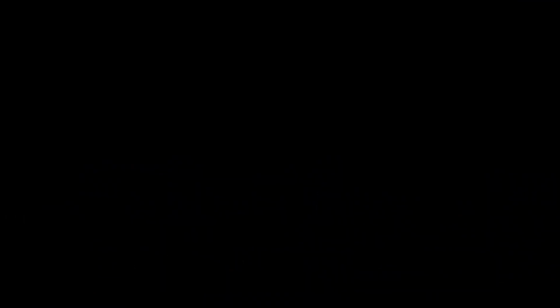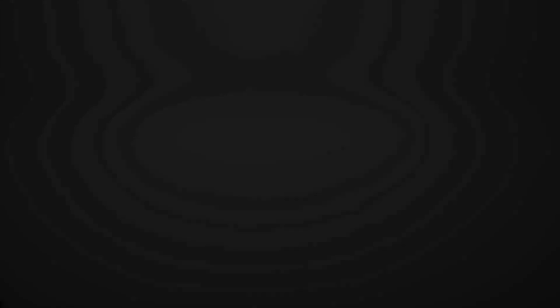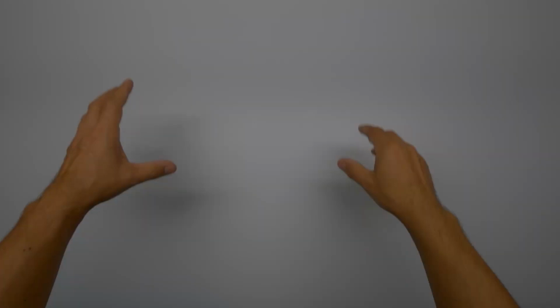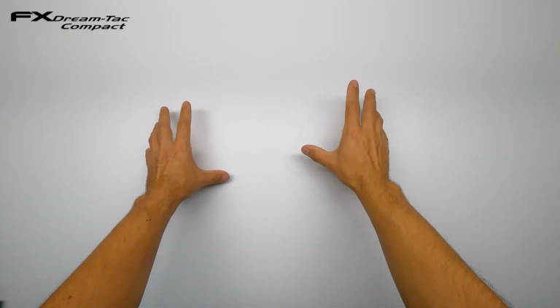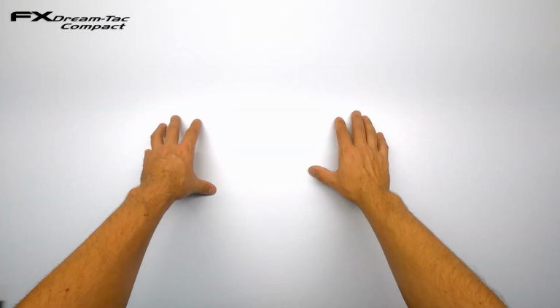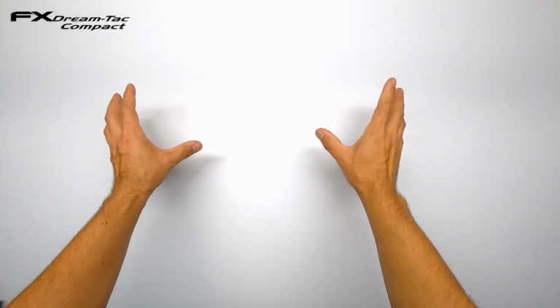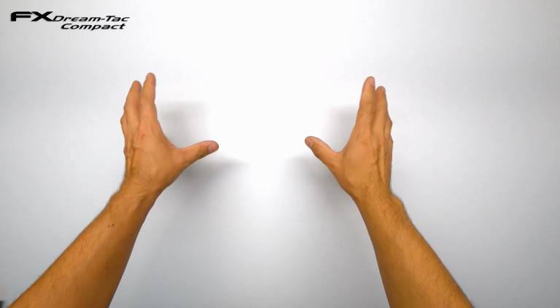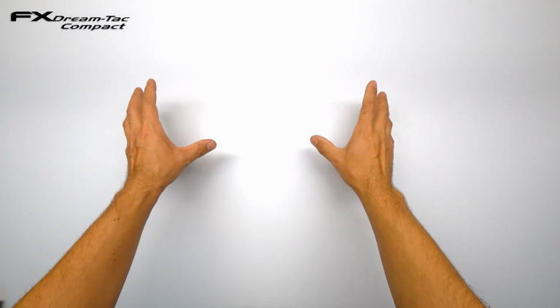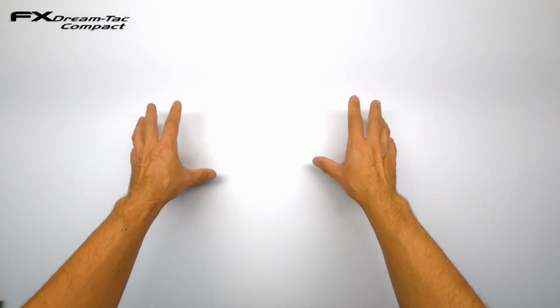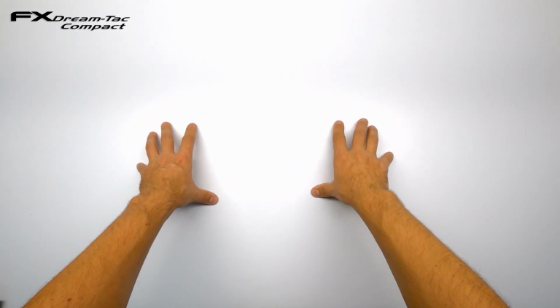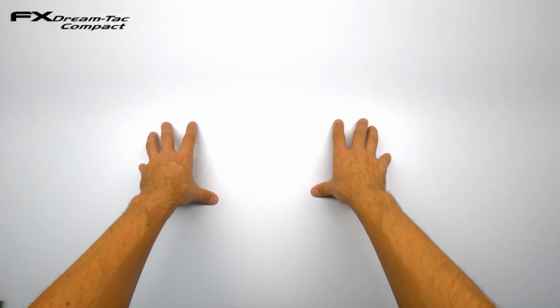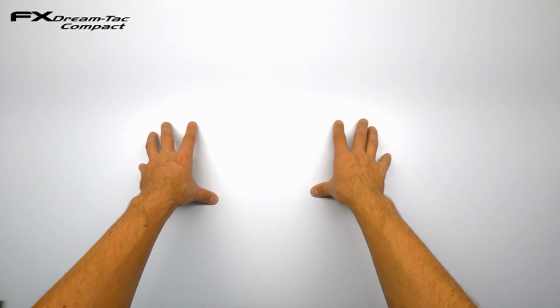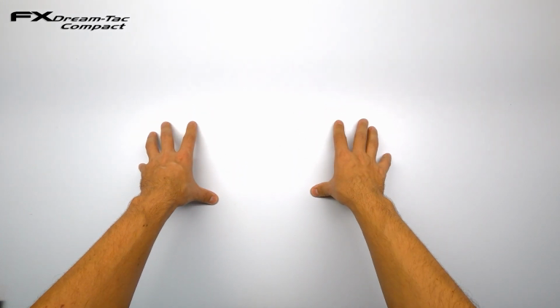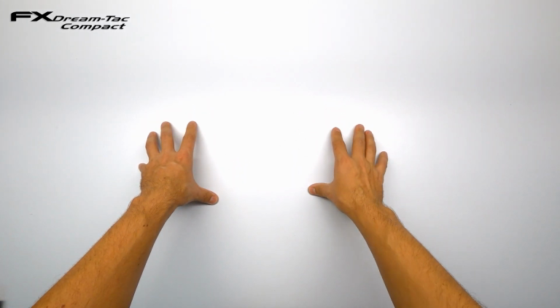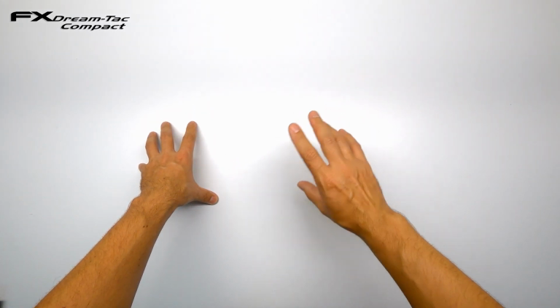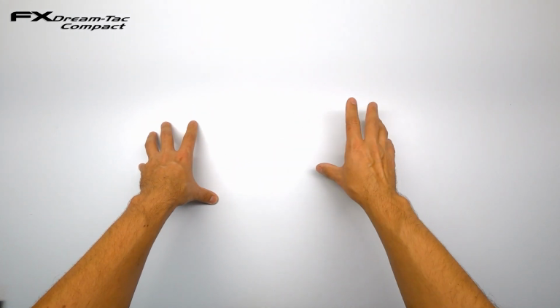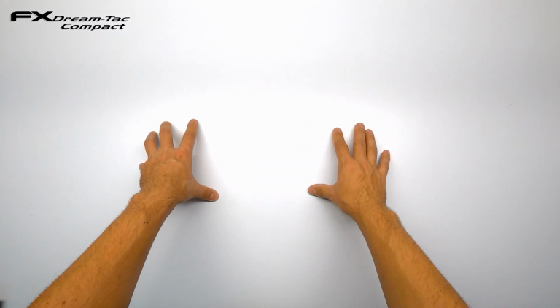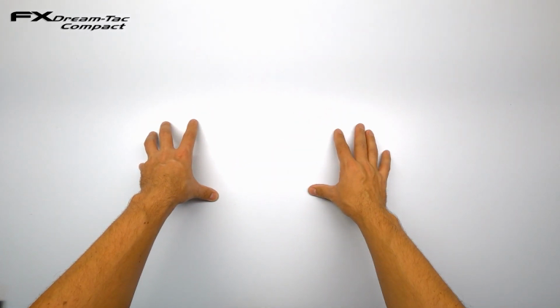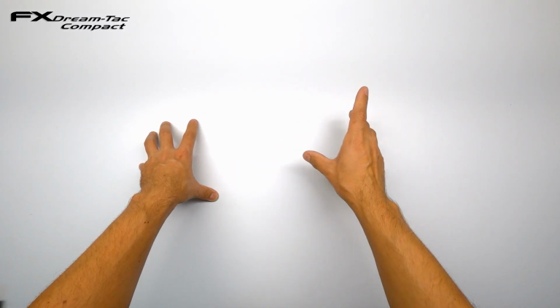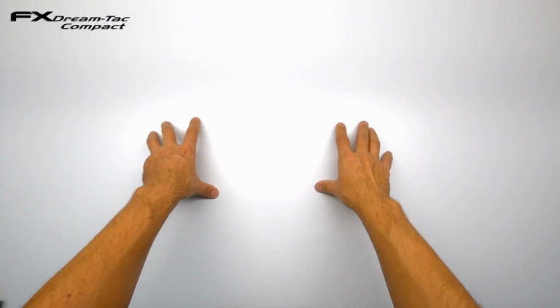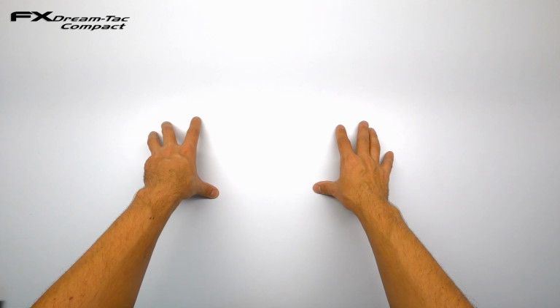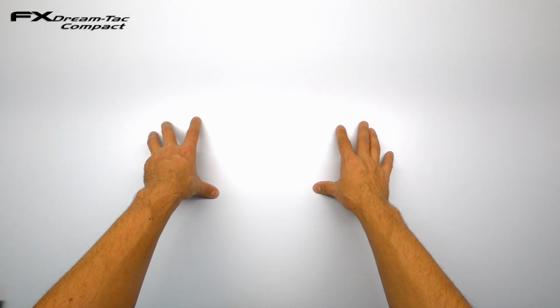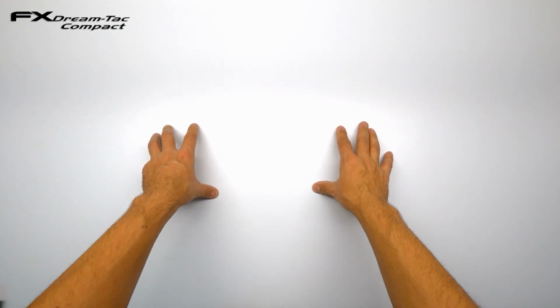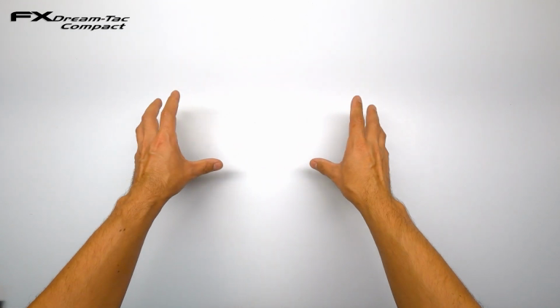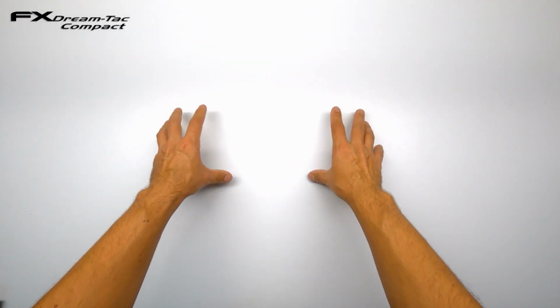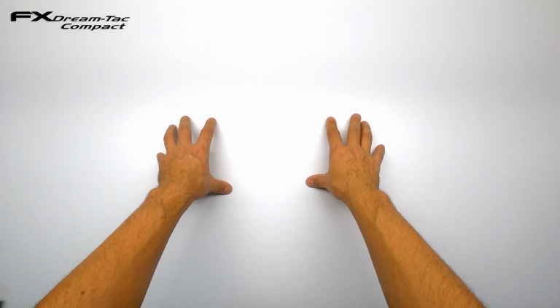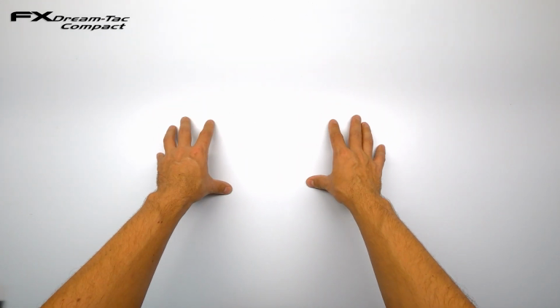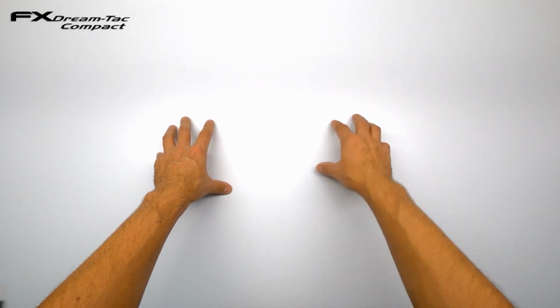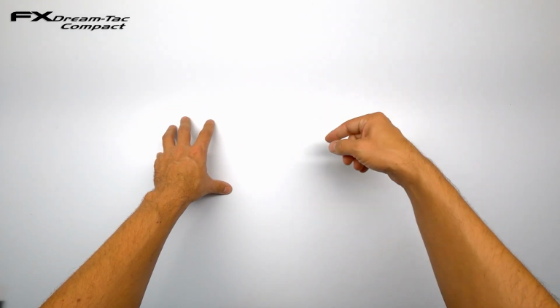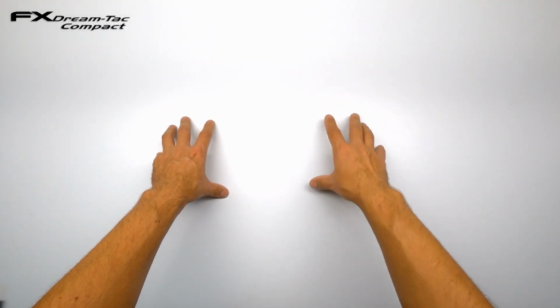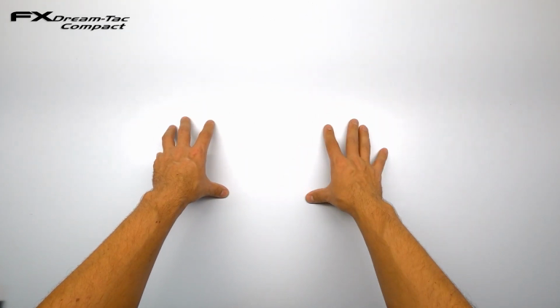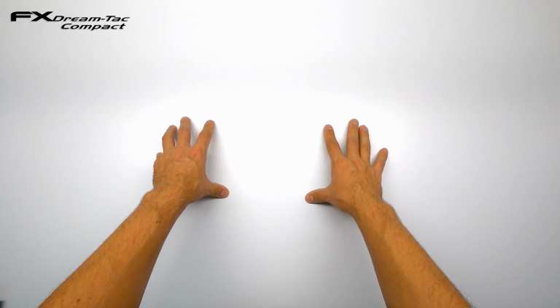Hi everyone! Welcome to my first attempt to make an airgun tuning video. I am by no means an expert in this and I don't claim to be so. If you have any tips or tricks for me, please share them in the comments down below.